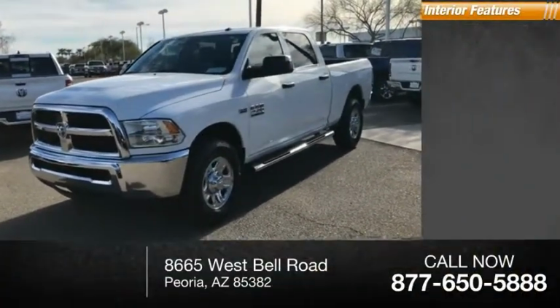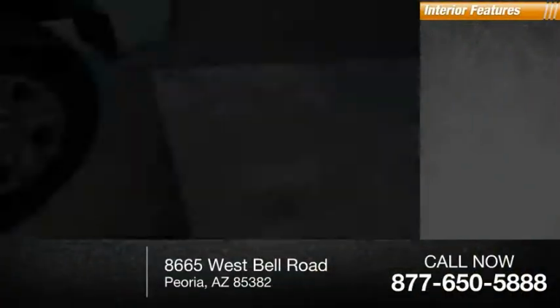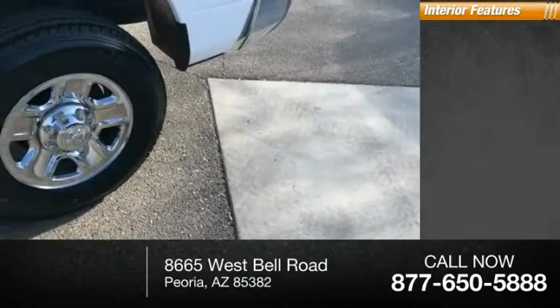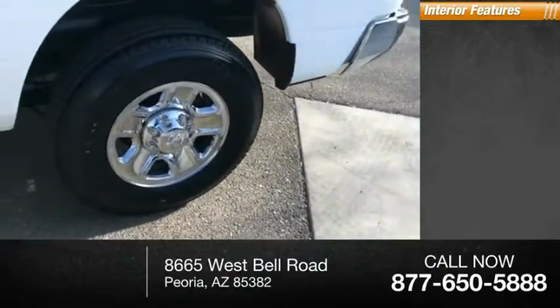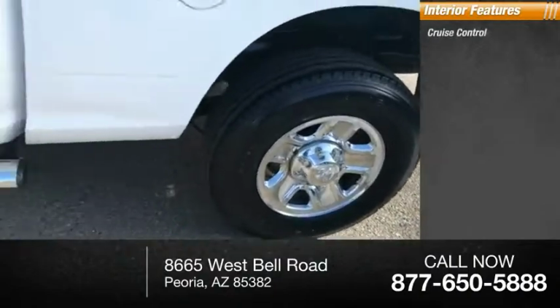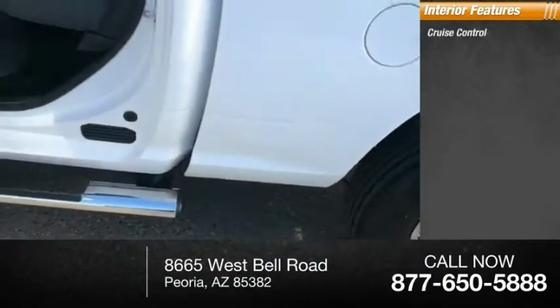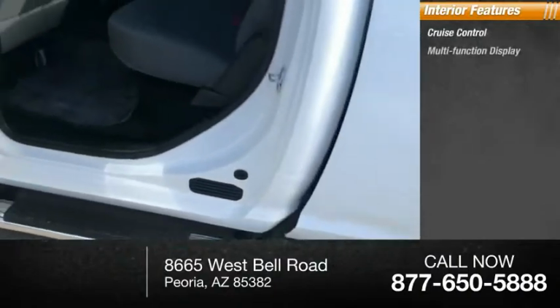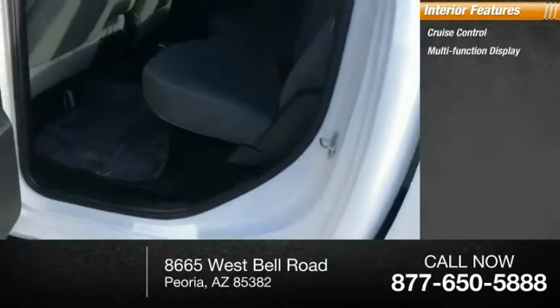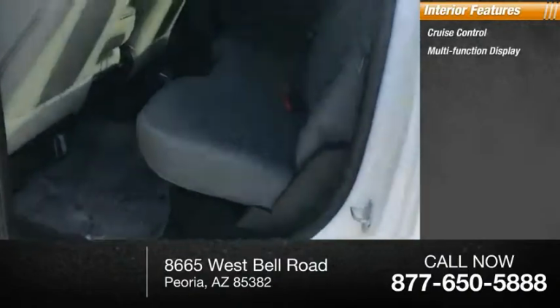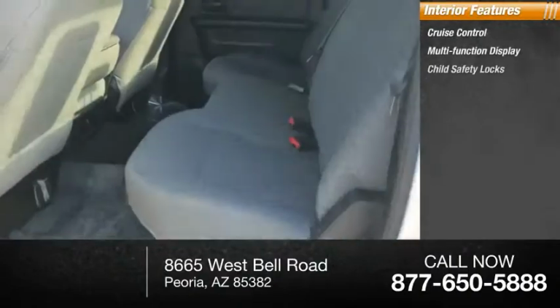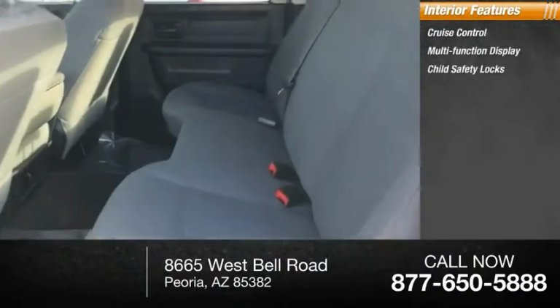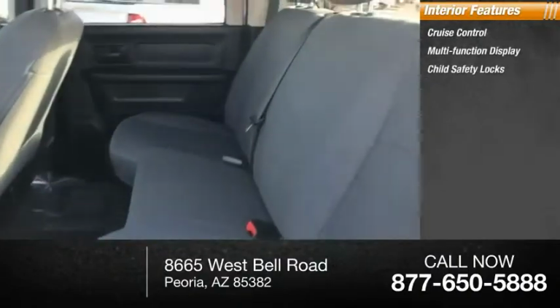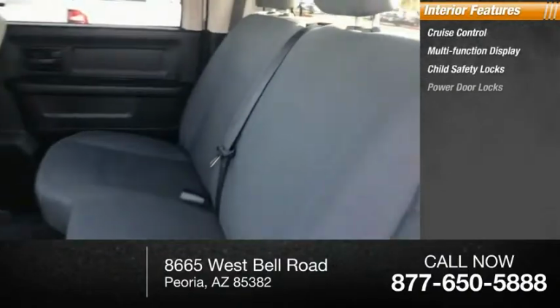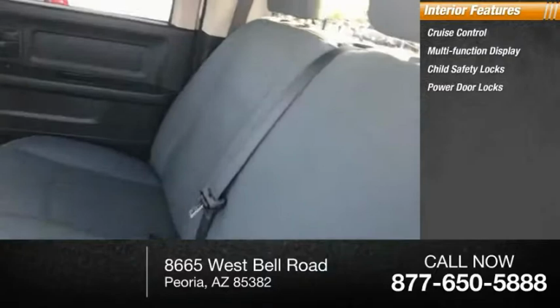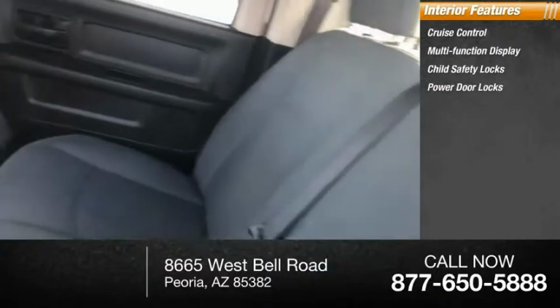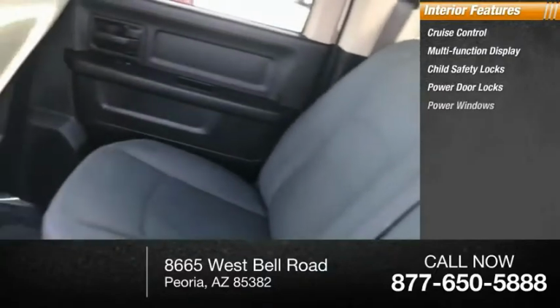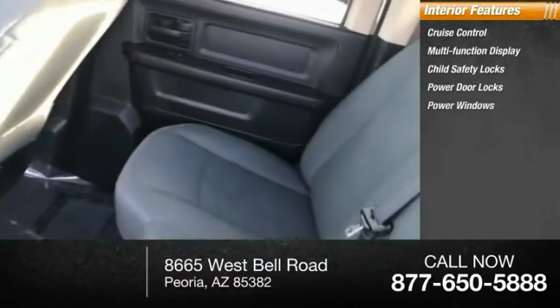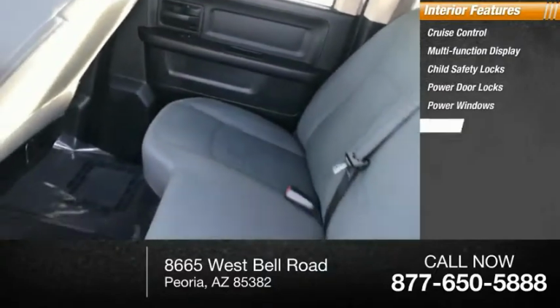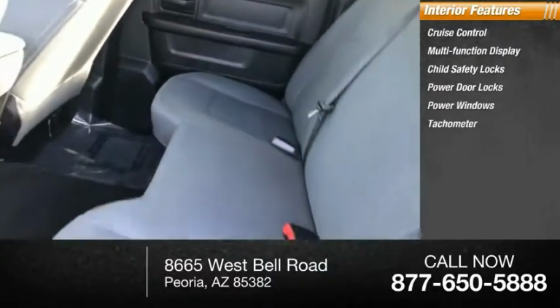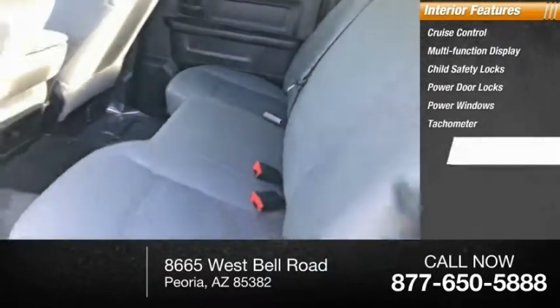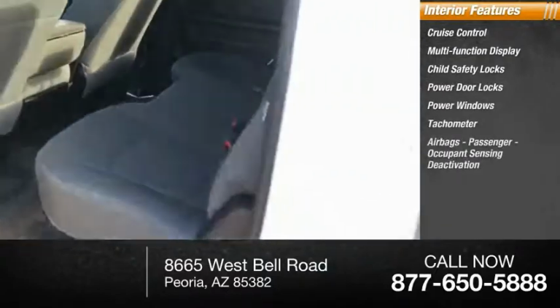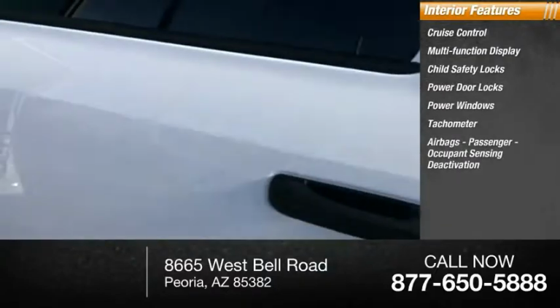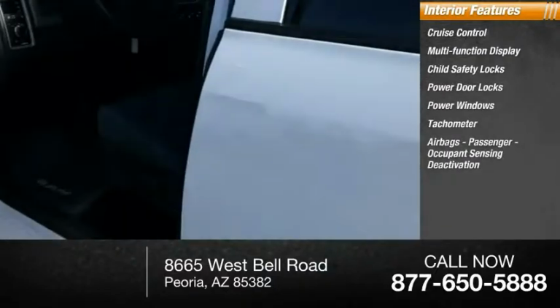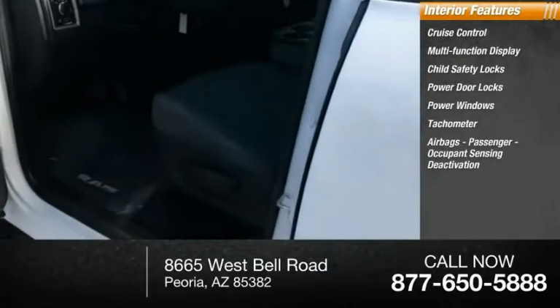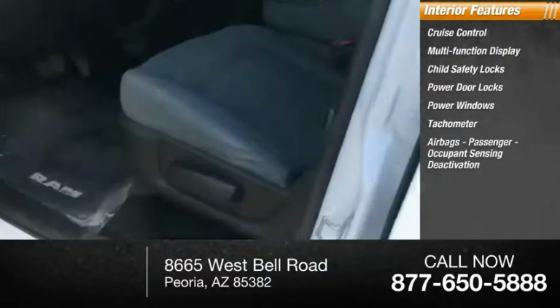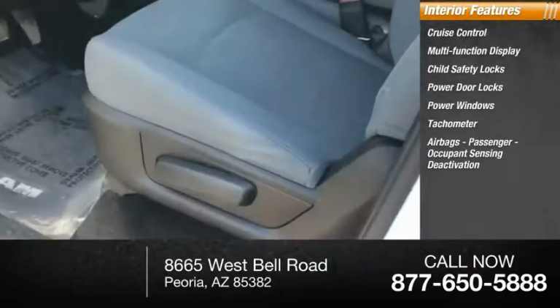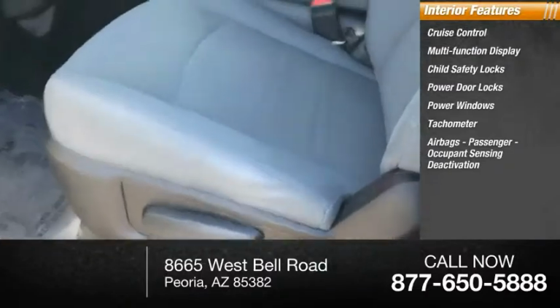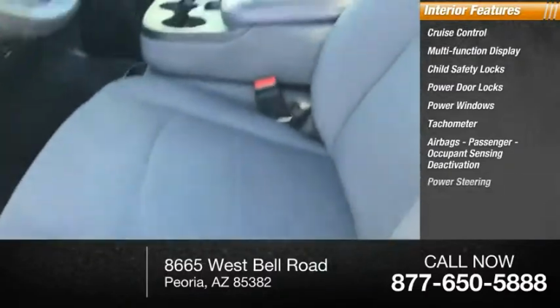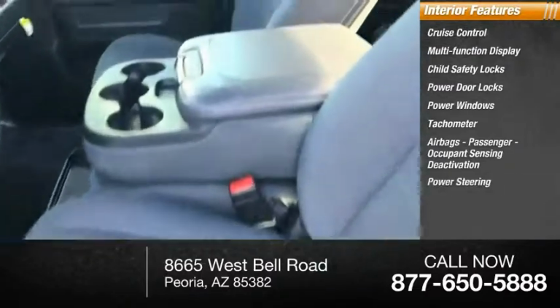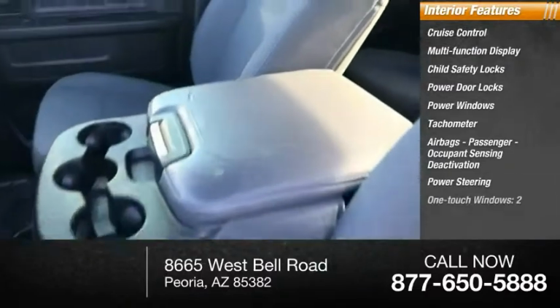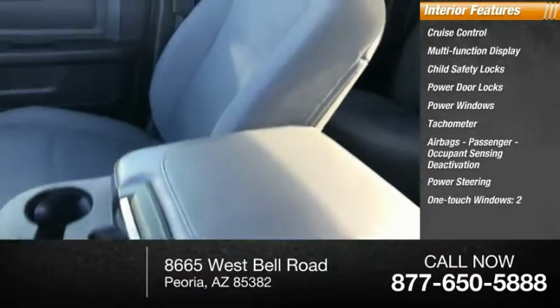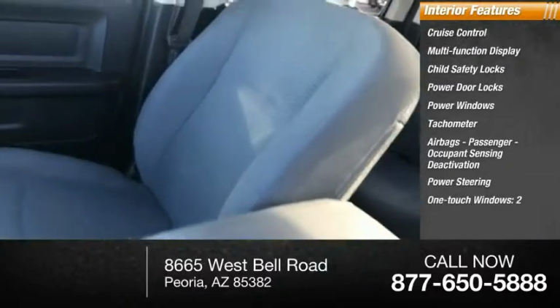Inside you'll find cruise control, multi-function display, child safety locks, power door locks, power windows, tachometer, airbags, passenger occupant sensing deactivation, power steering, and one-touch windows, two.